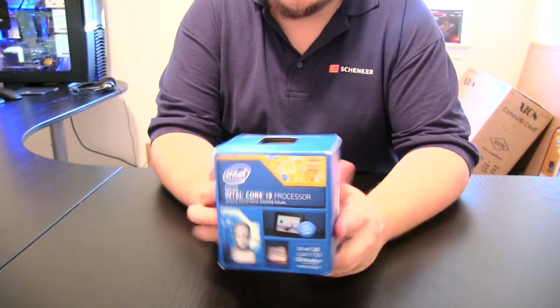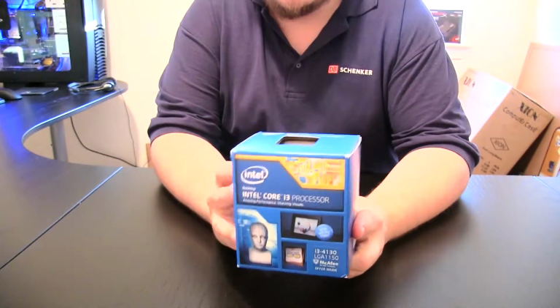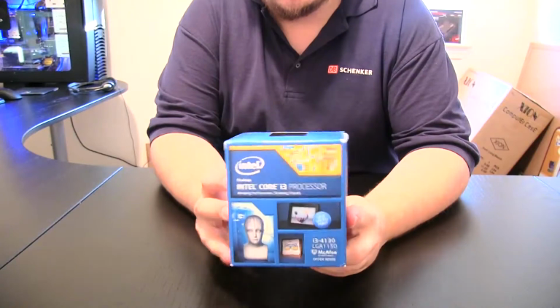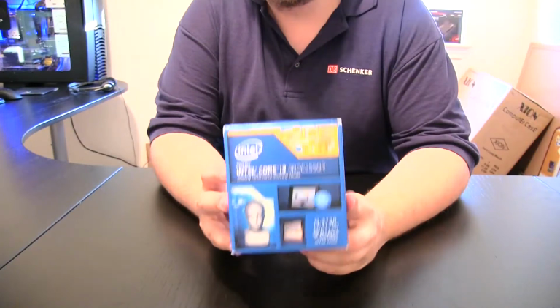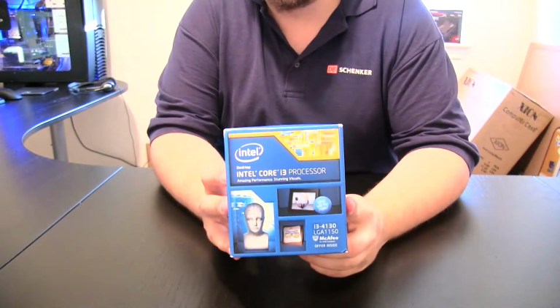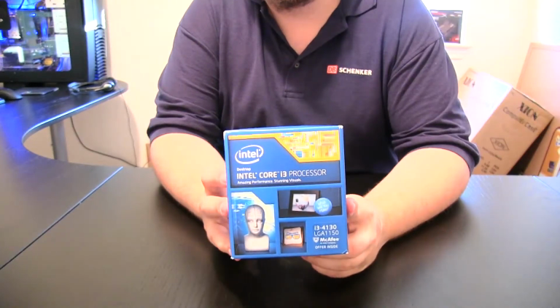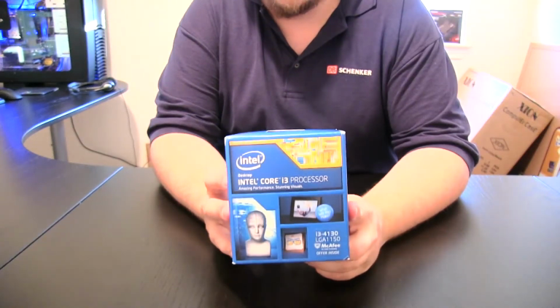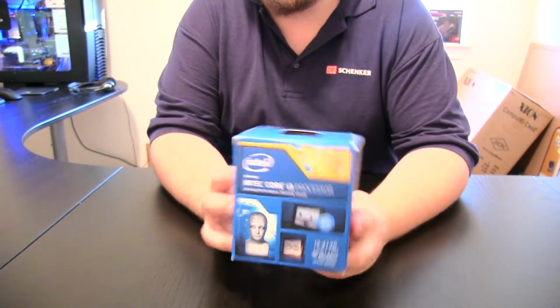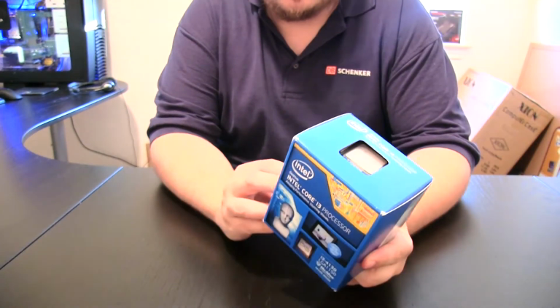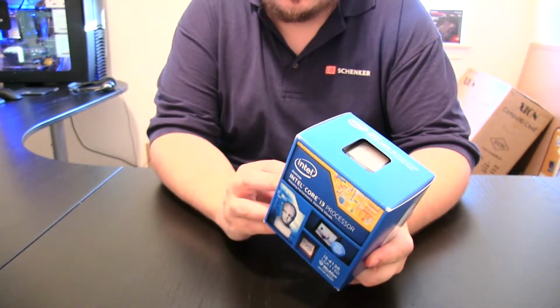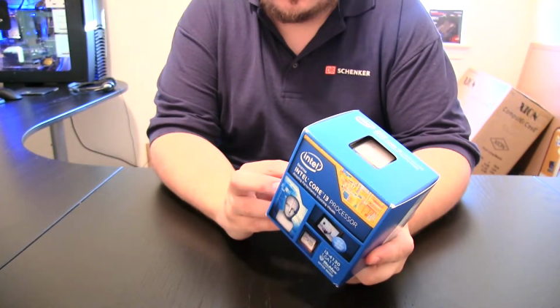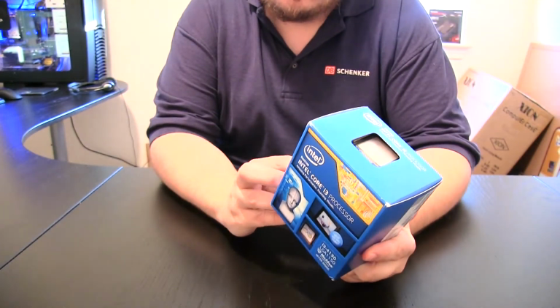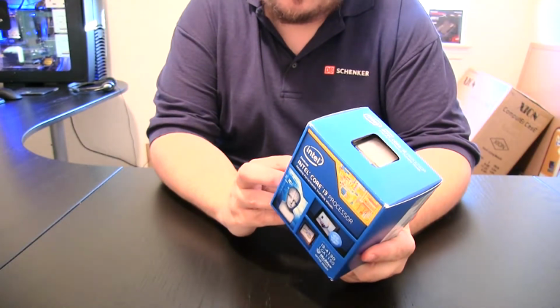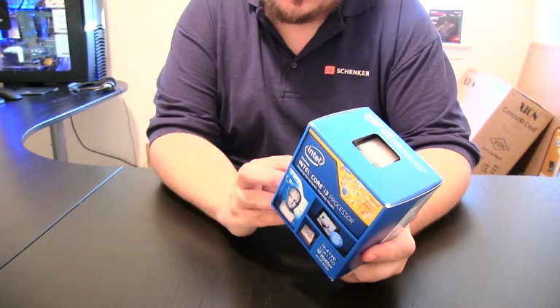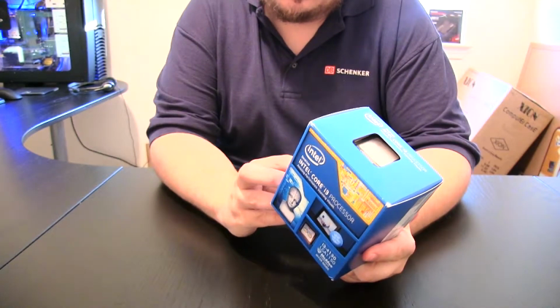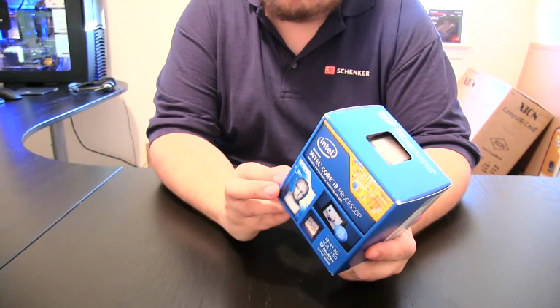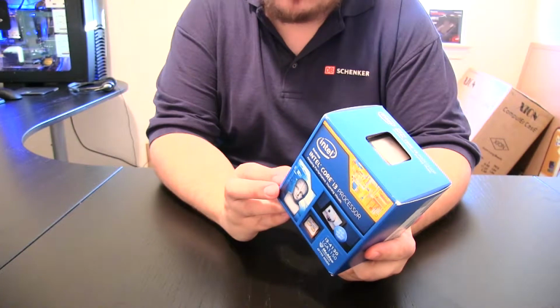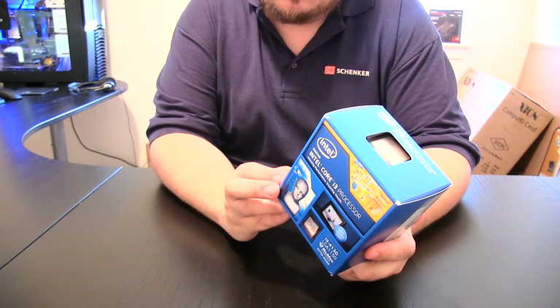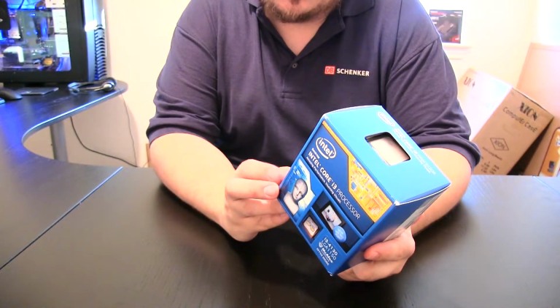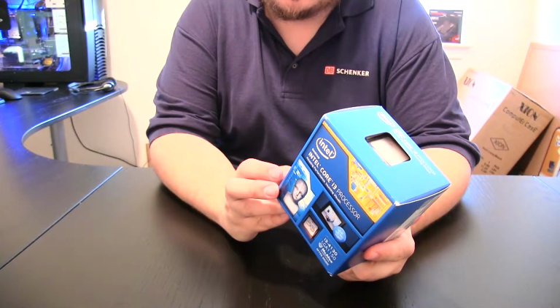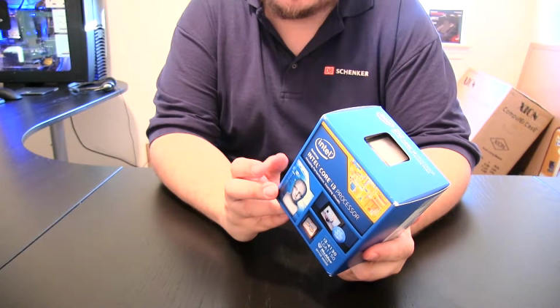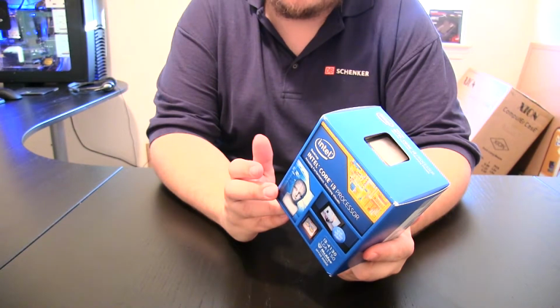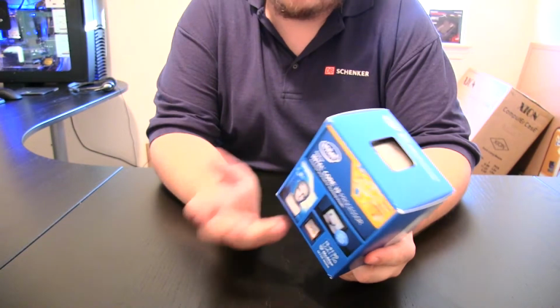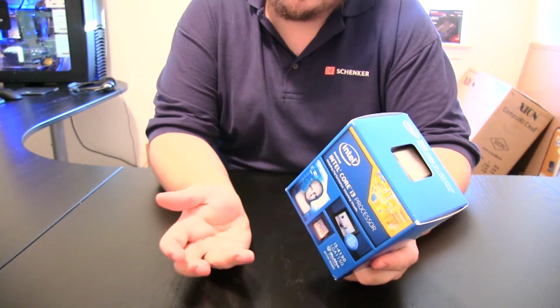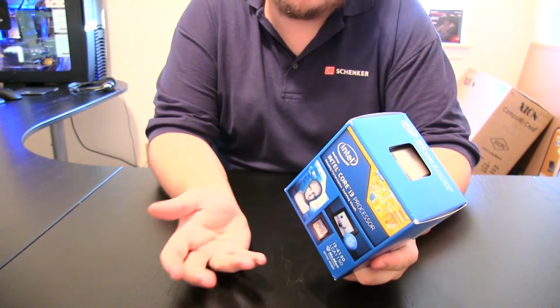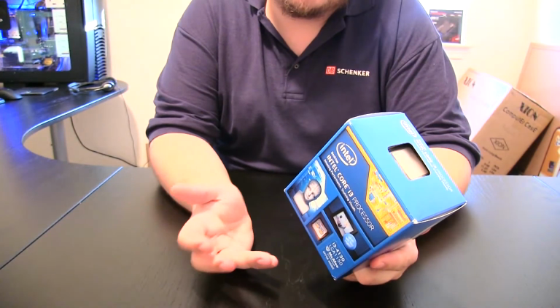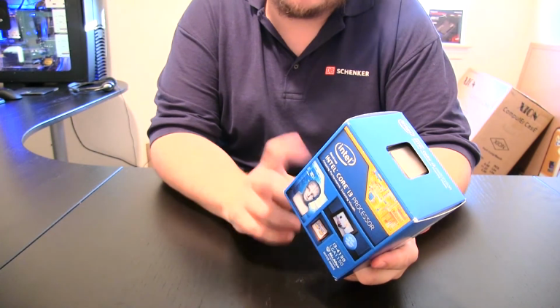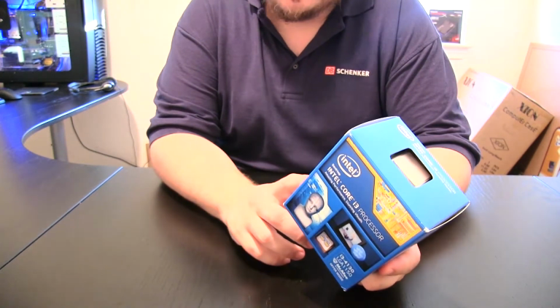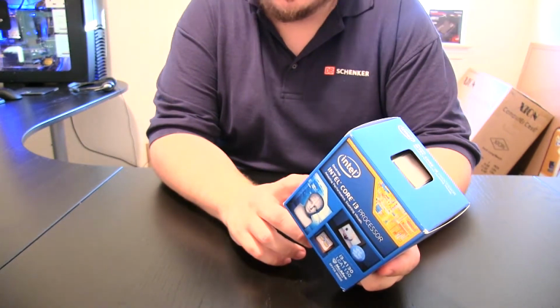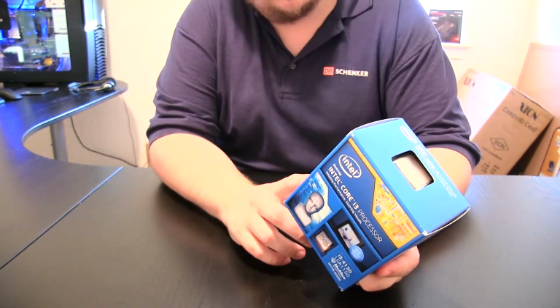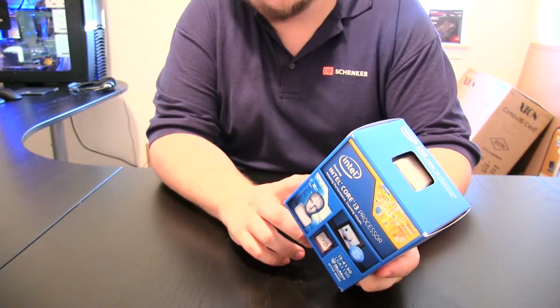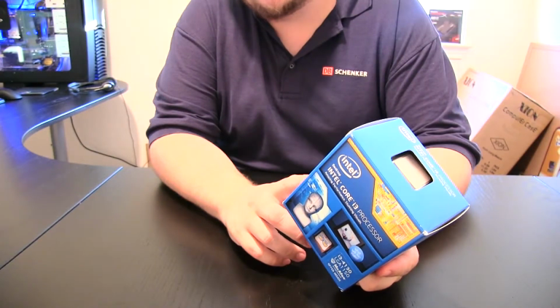Welcome to another edition of Mike's Tech. Today we have the benchmarks for the Intel HD 4400 internal graphics that come on the i3-4130 CPU, as well as a variety of other CPUs.